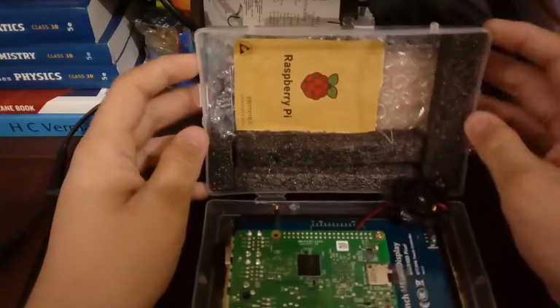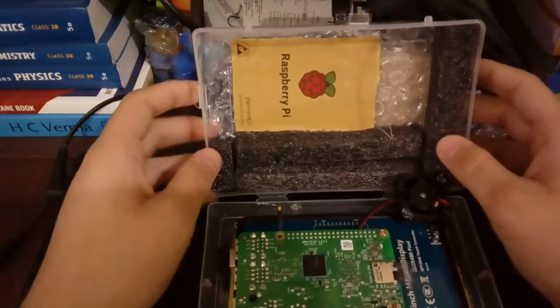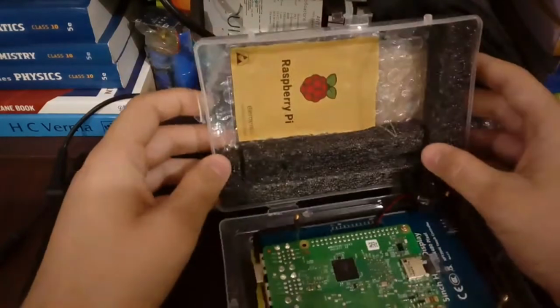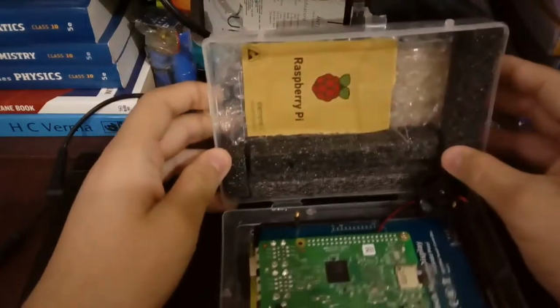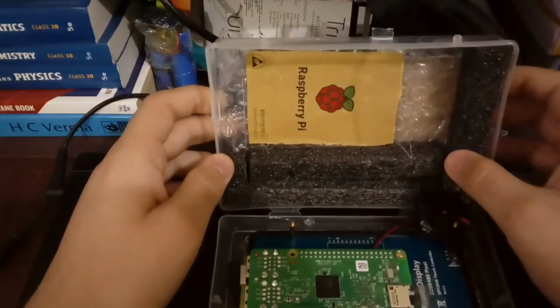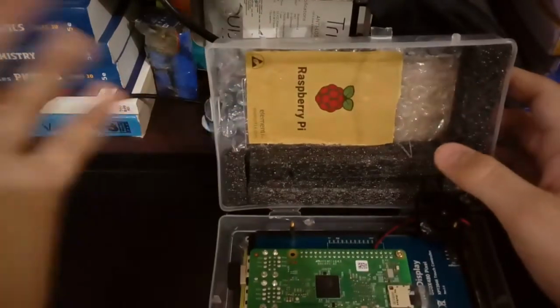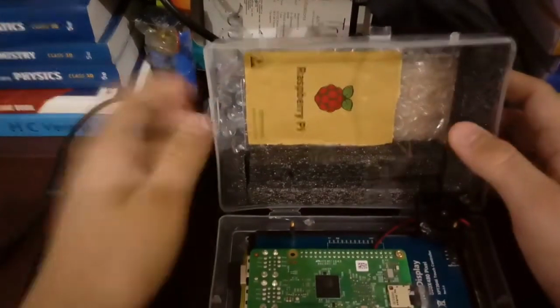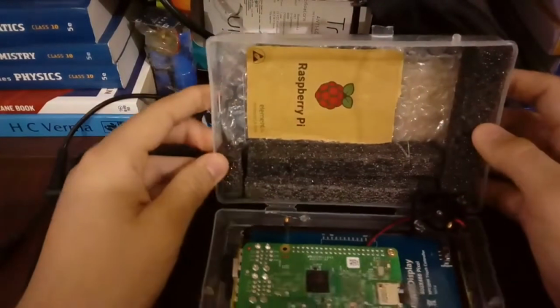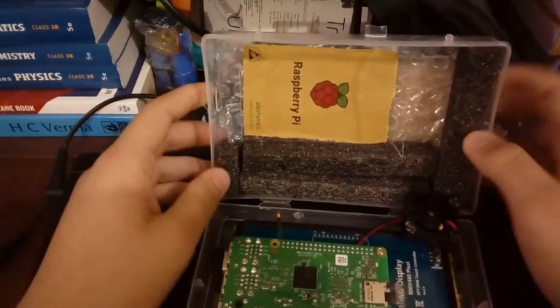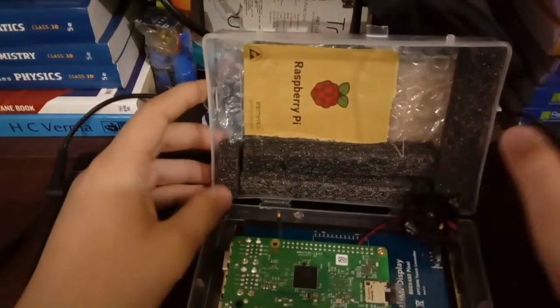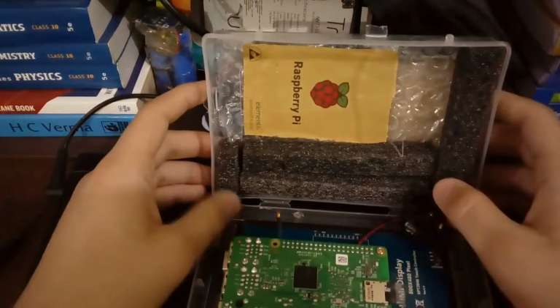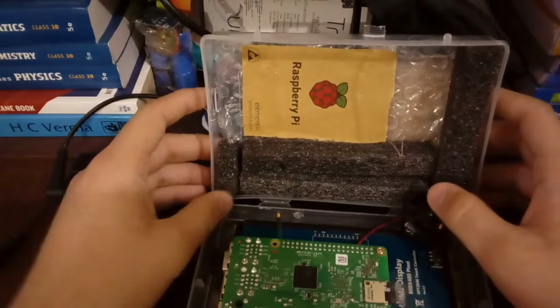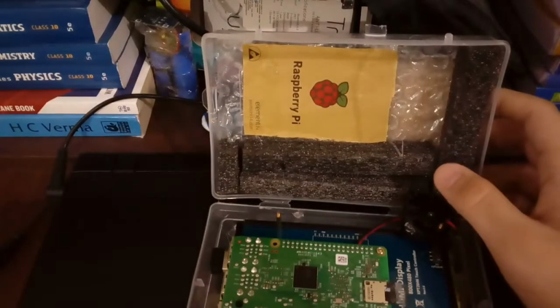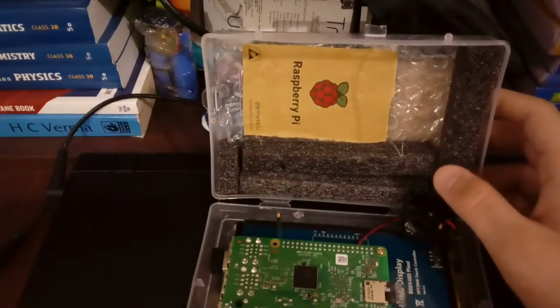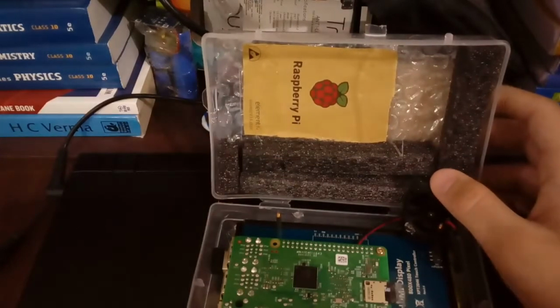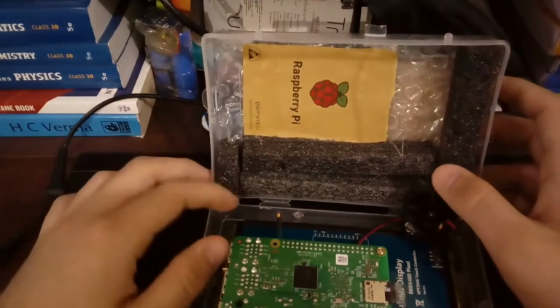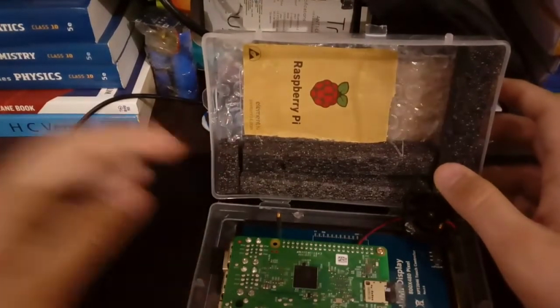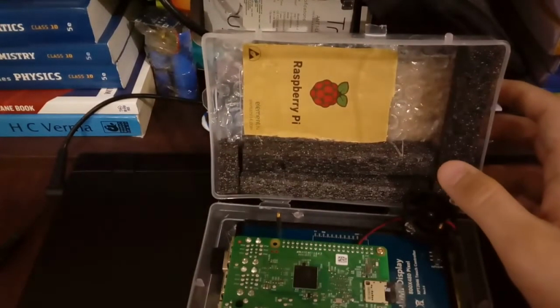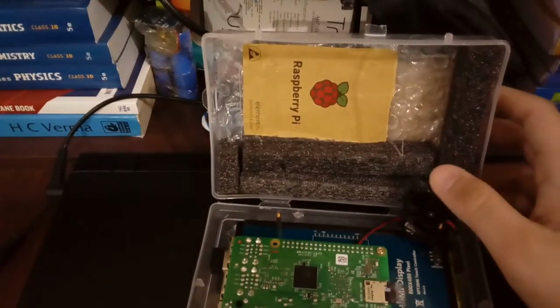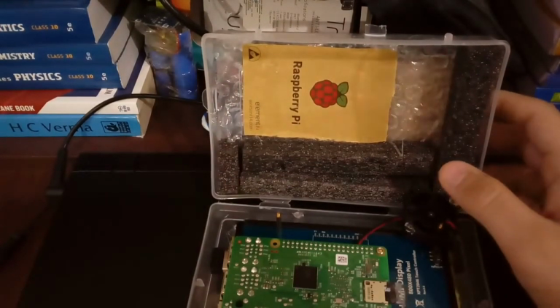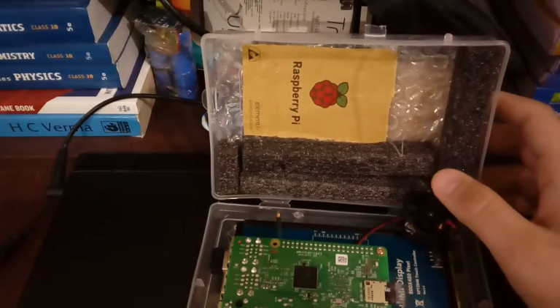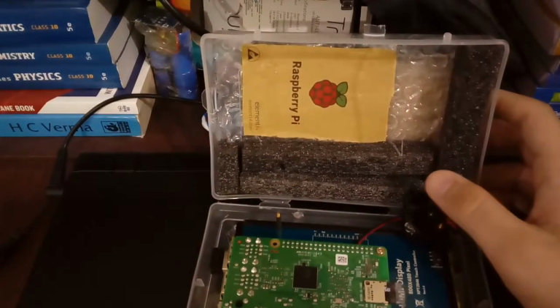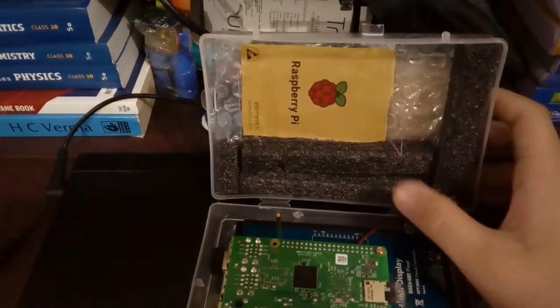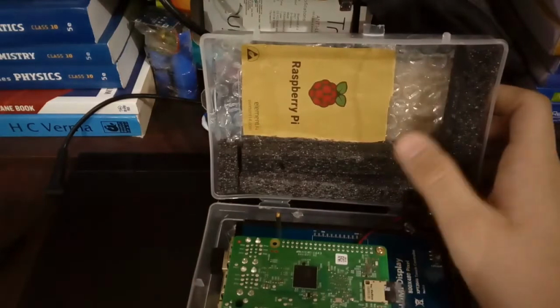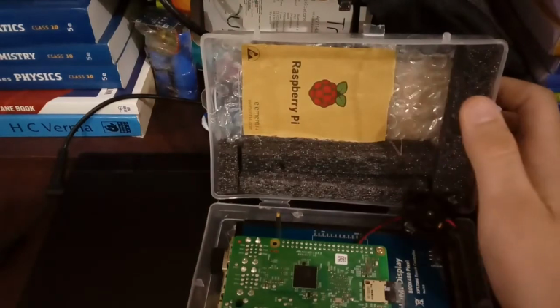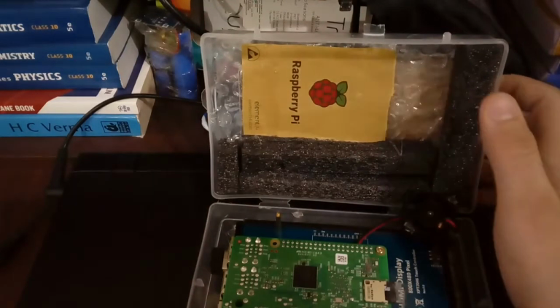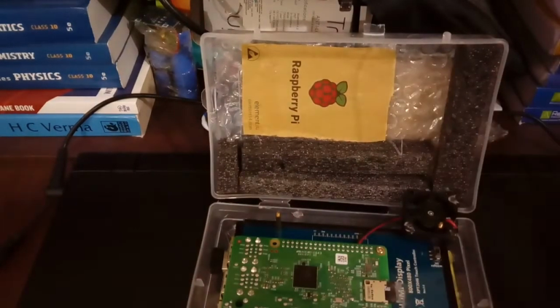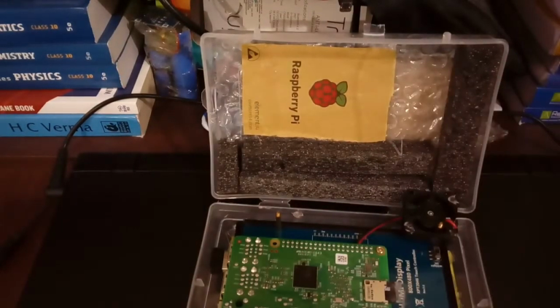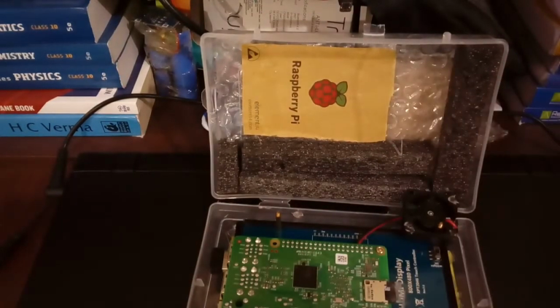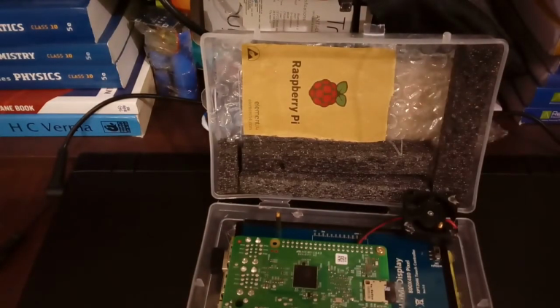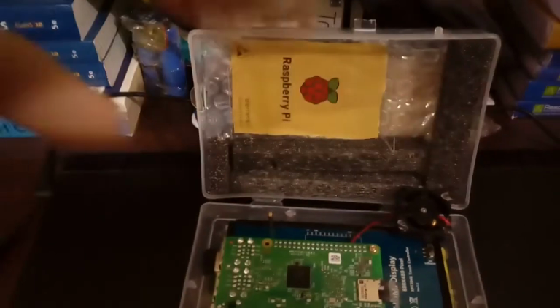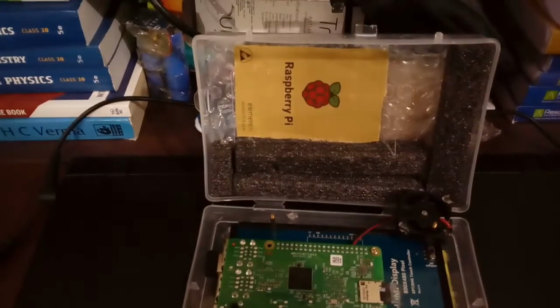You can envision this any way you wish — you can make any type of box and place the Raspberry Pi there. I am using a small plastic box and this is my first try.